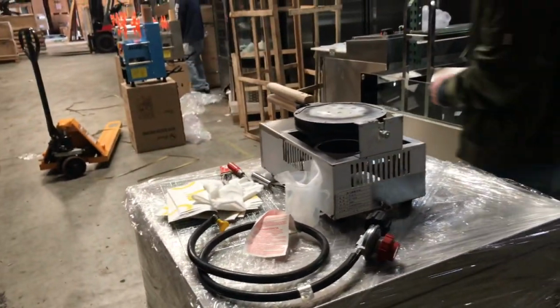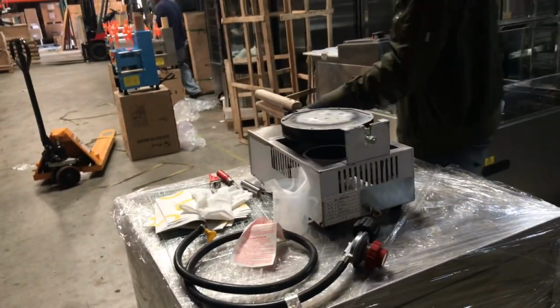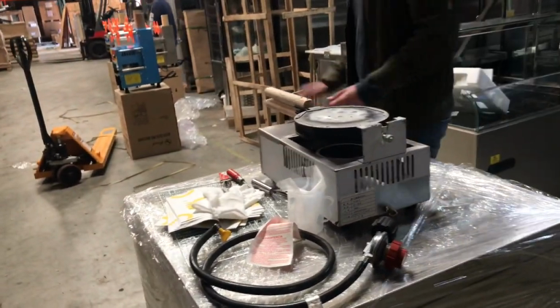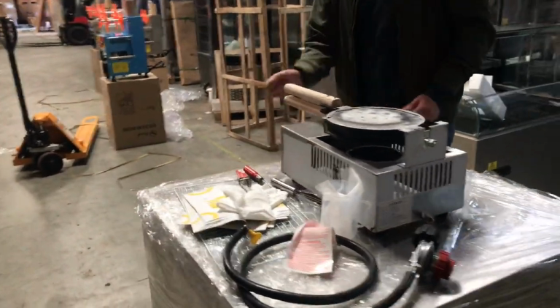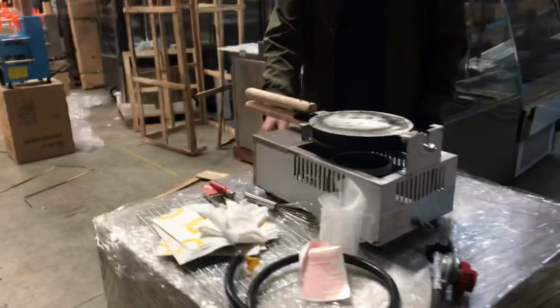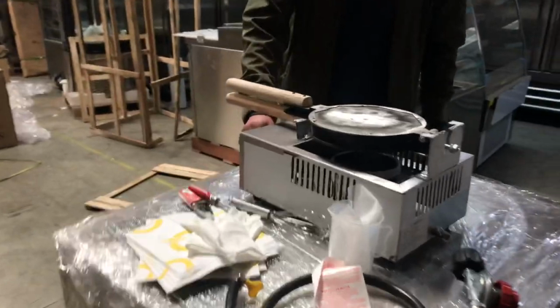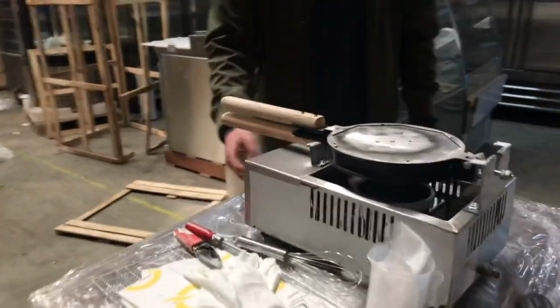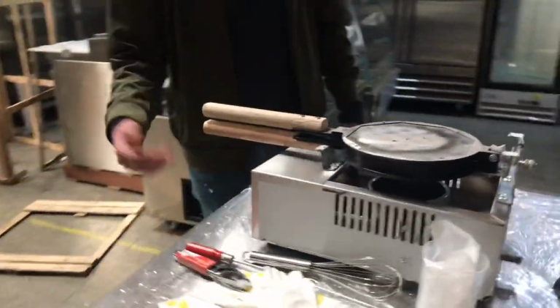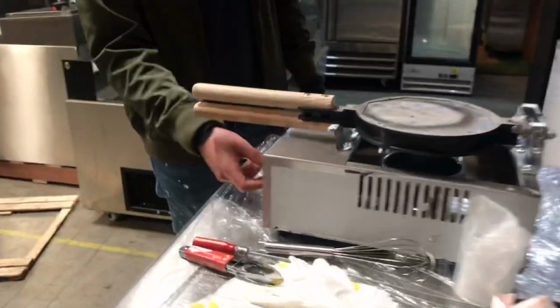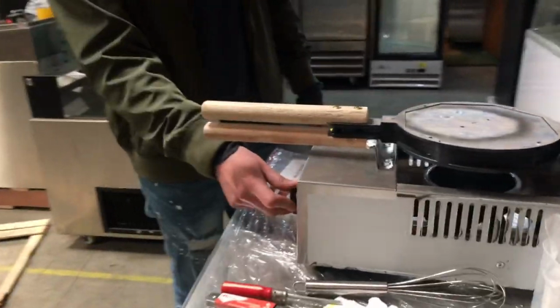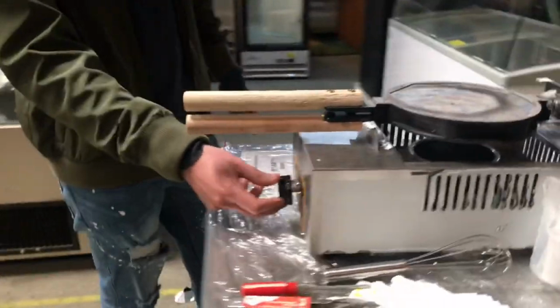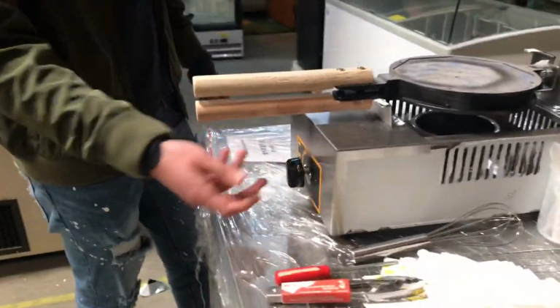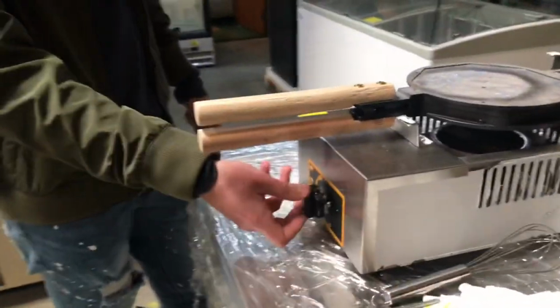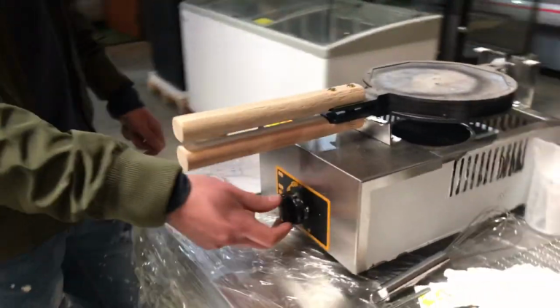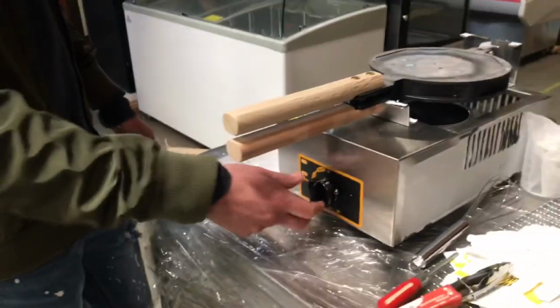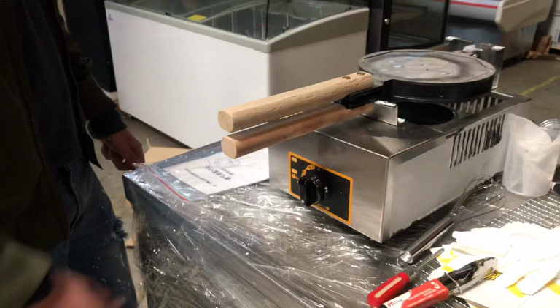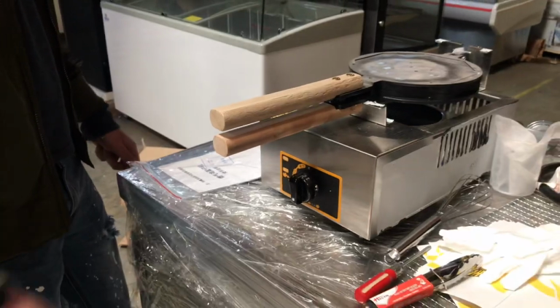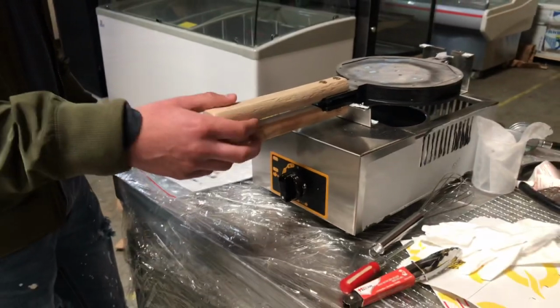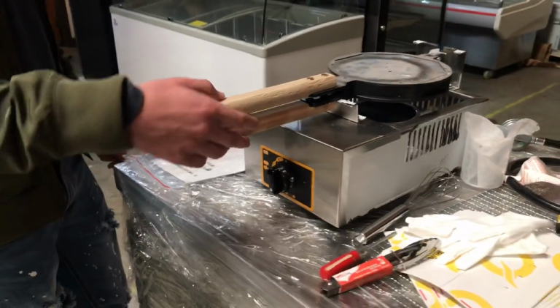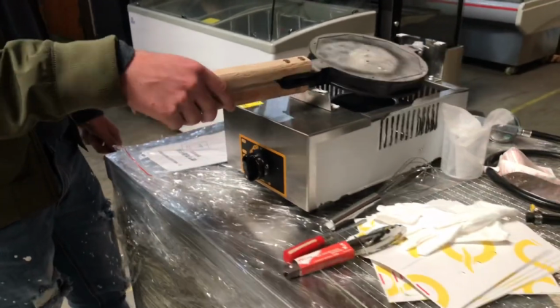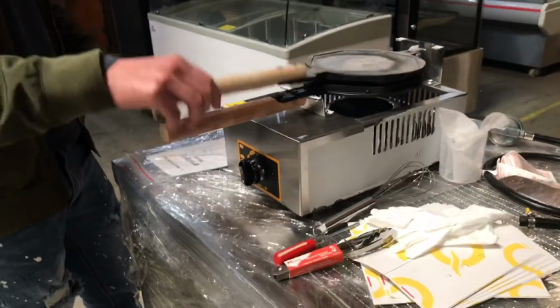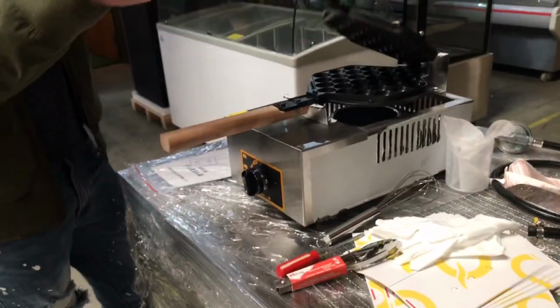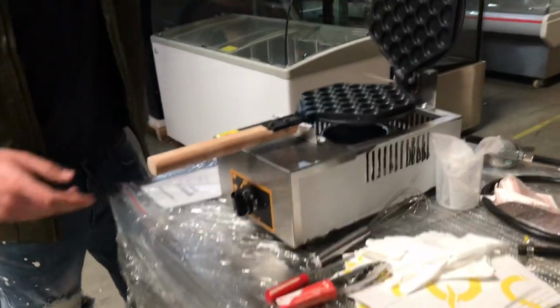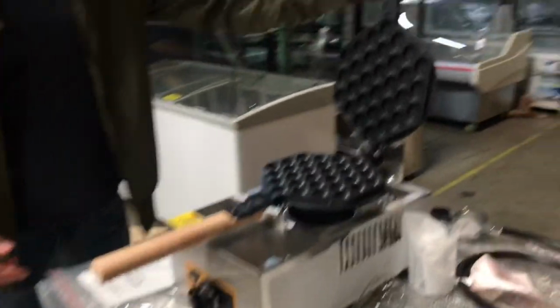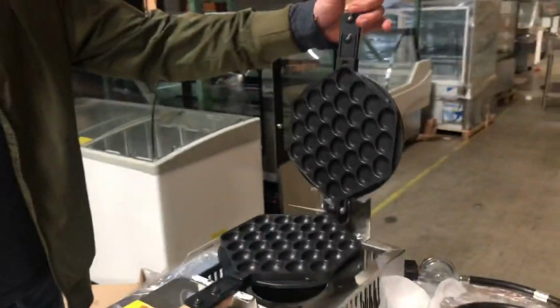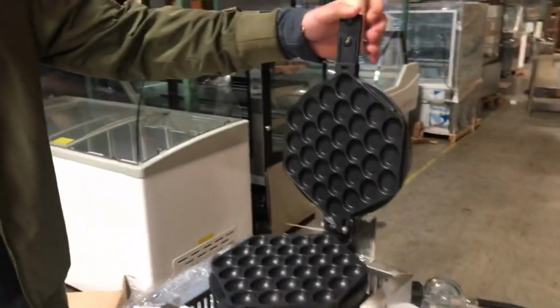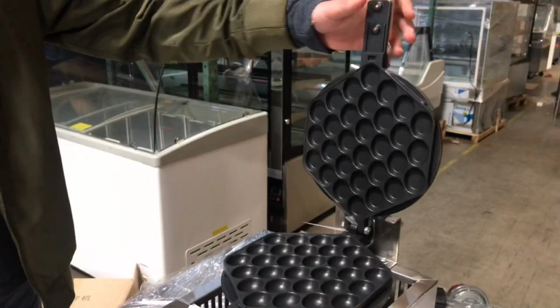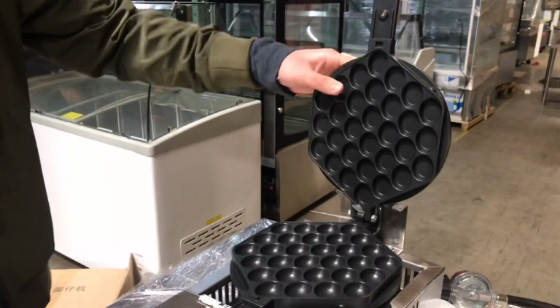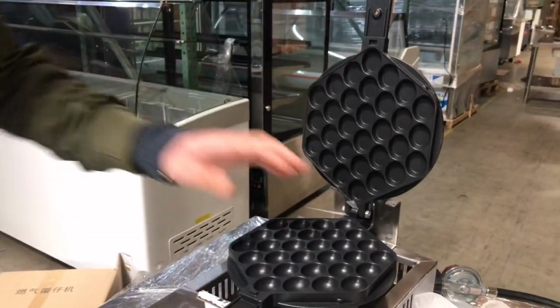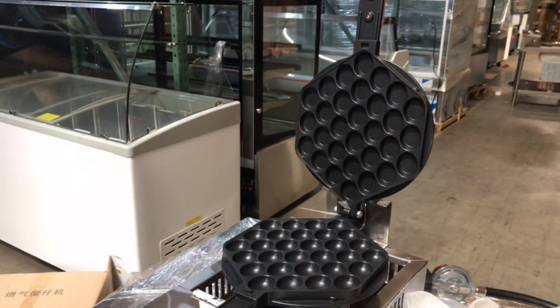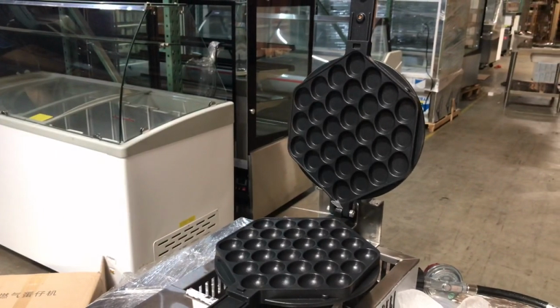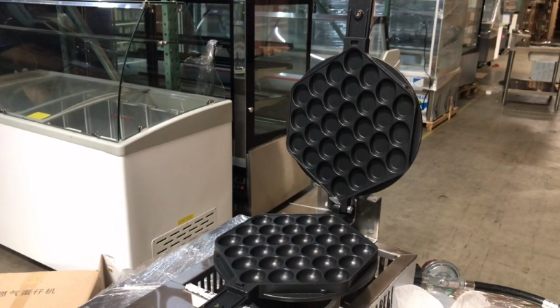Over here in the front, you have your fire adjuster. So once you turn it on, you can adjust whatever level of fire you want it to be at. Over here you have your function selector for the waffle or the egg.